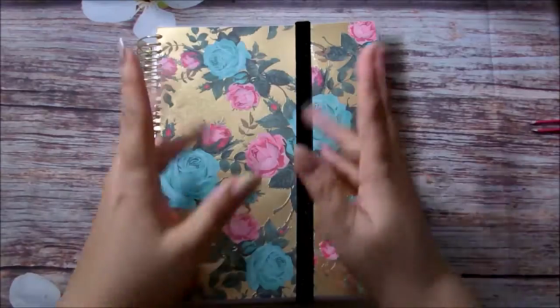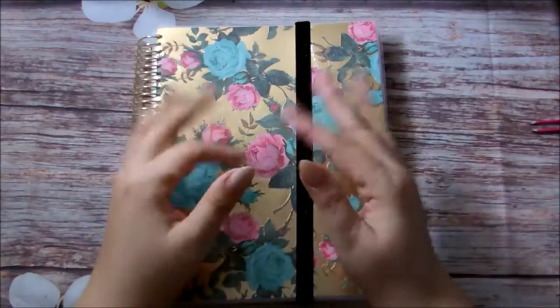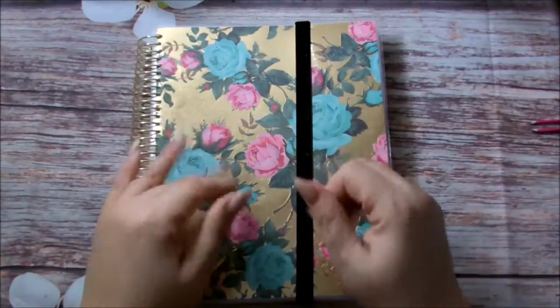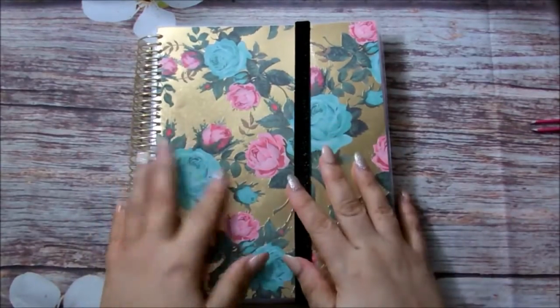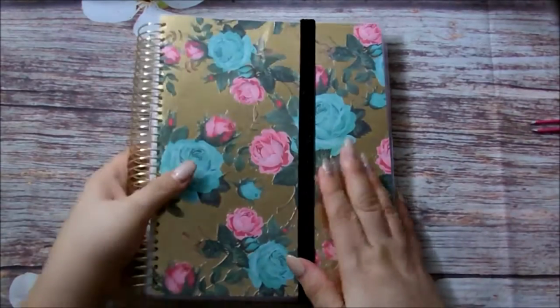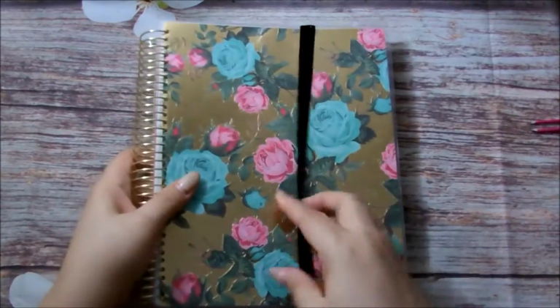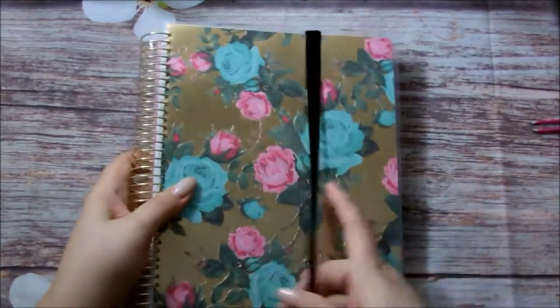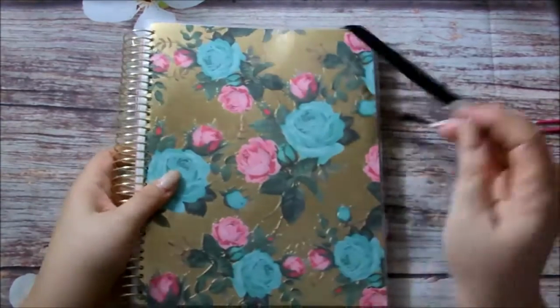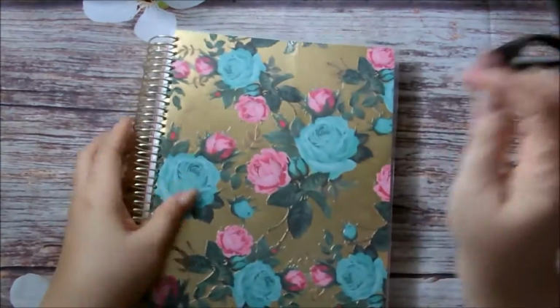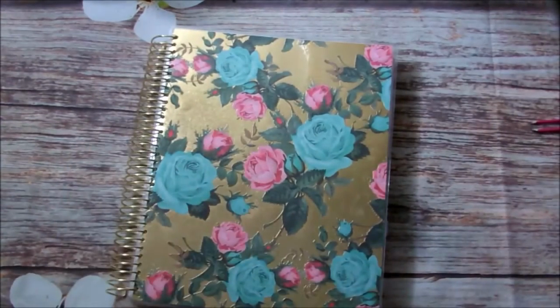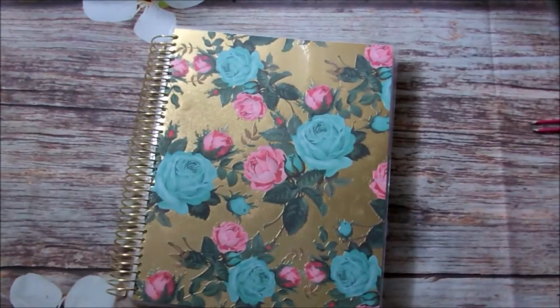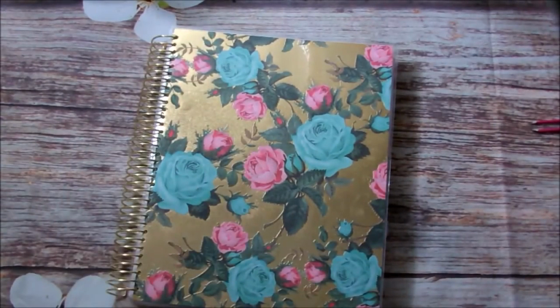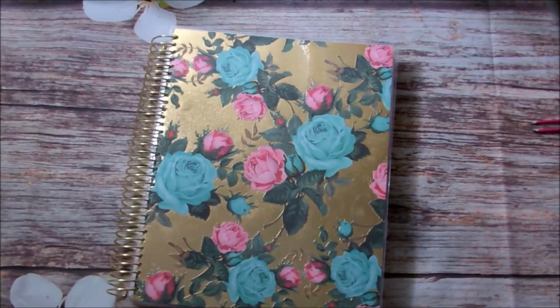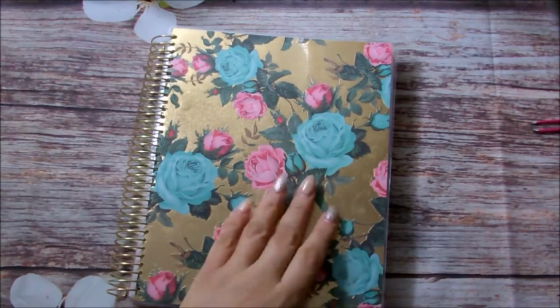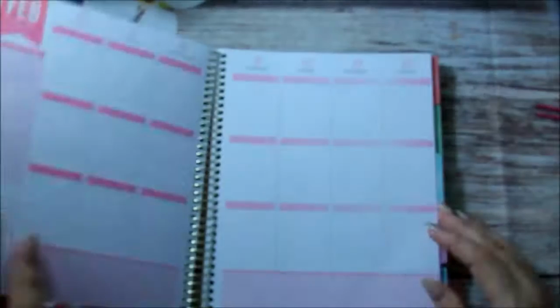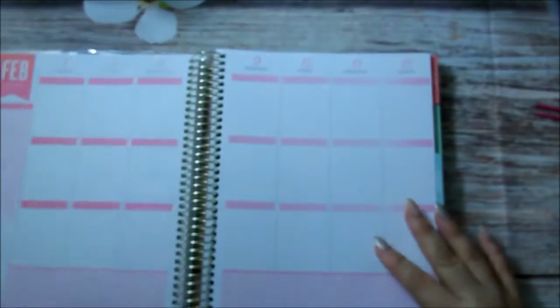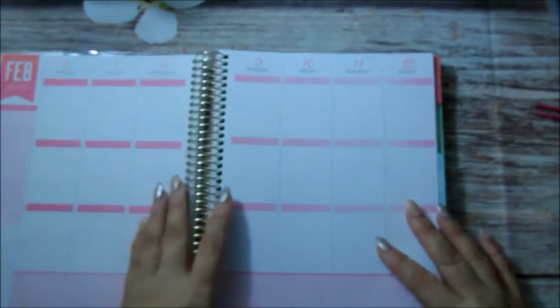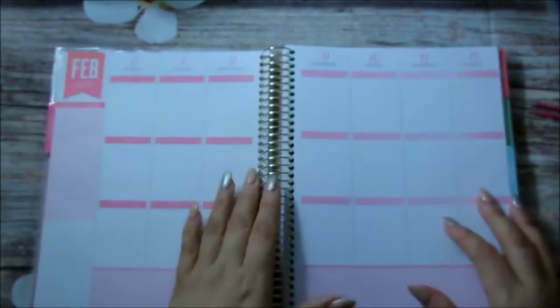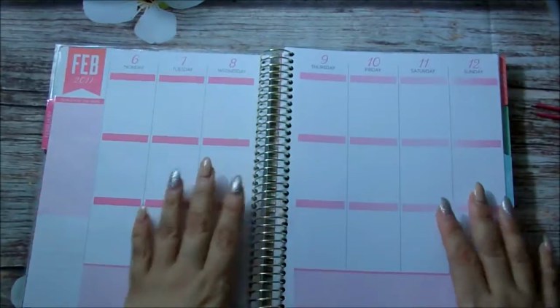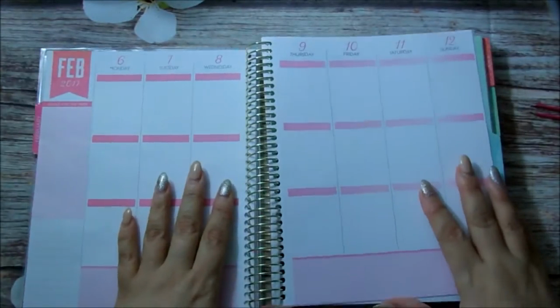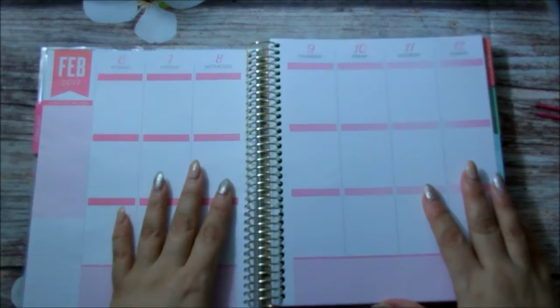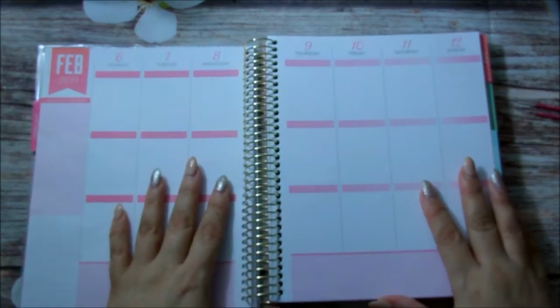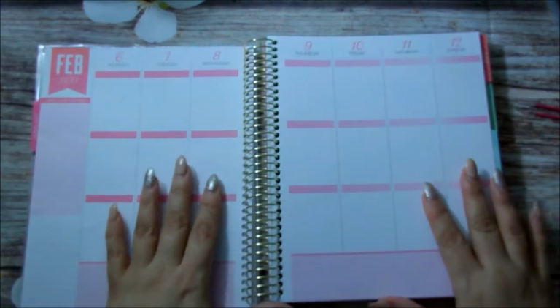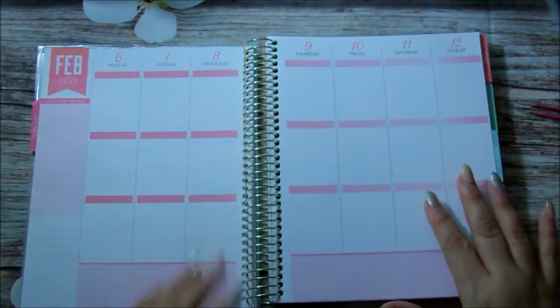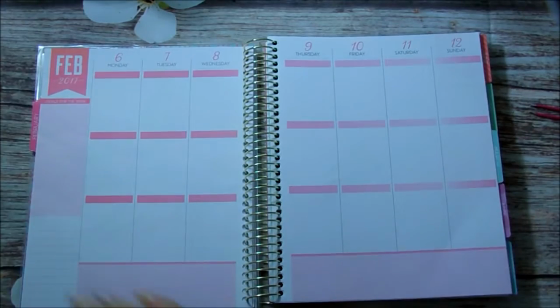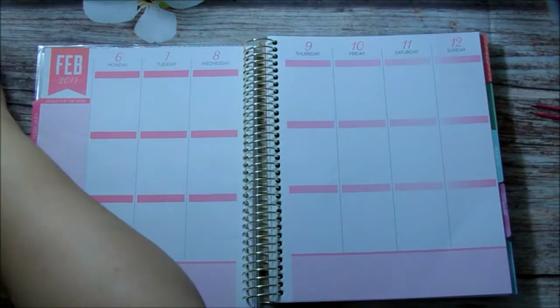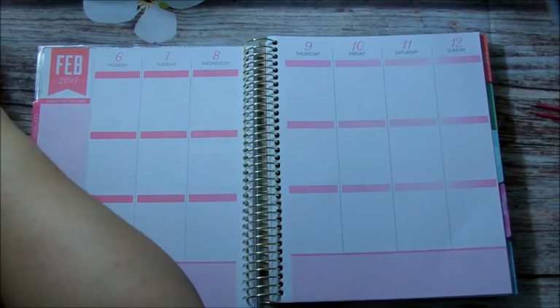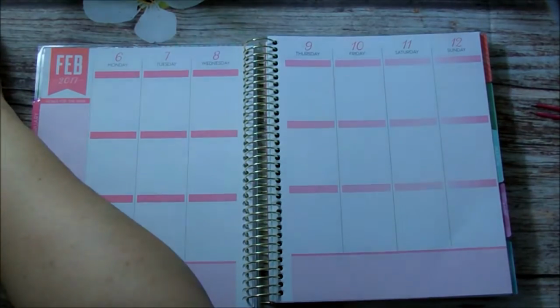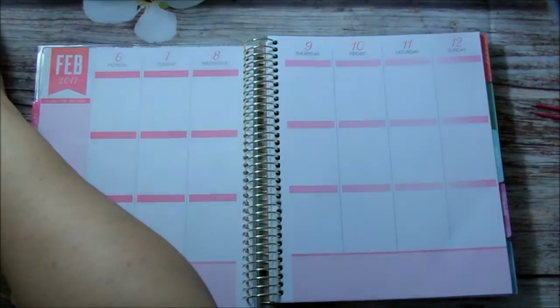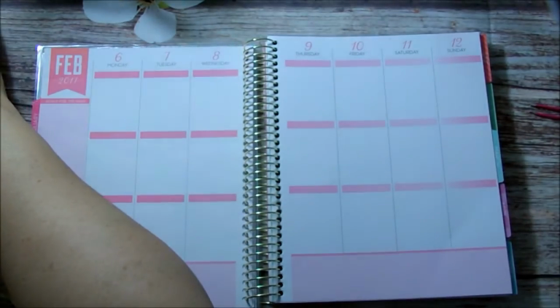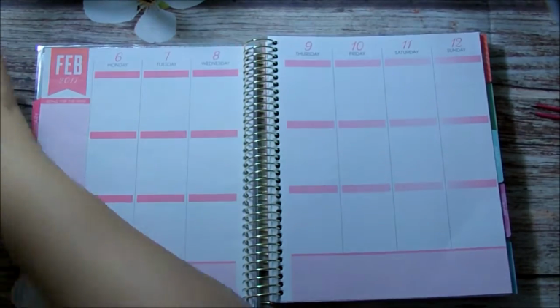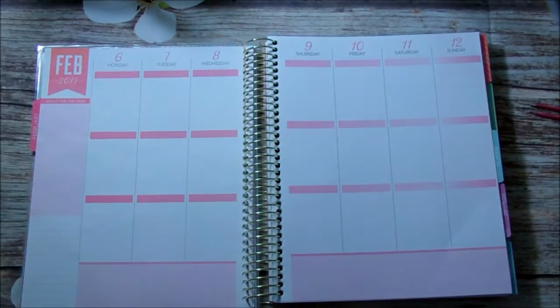Hi guys, how are you? Welcome back to my channel and for those of you who are new, welcome. My name is Anna. Today I'm going to be planning in my Recollection brand Coil Planner — please let me know down below if my lighting is okay.